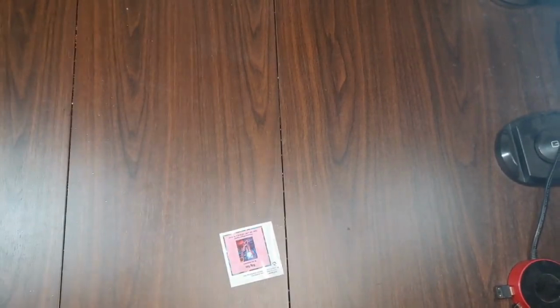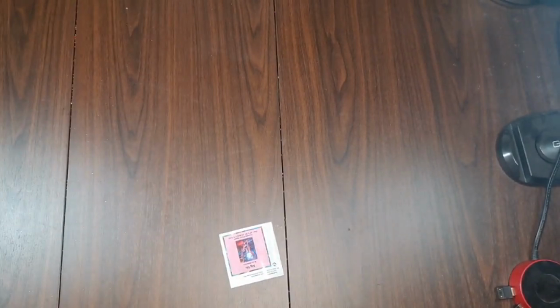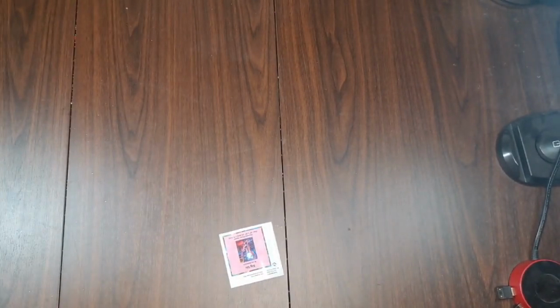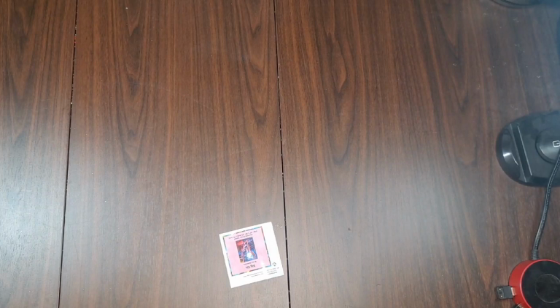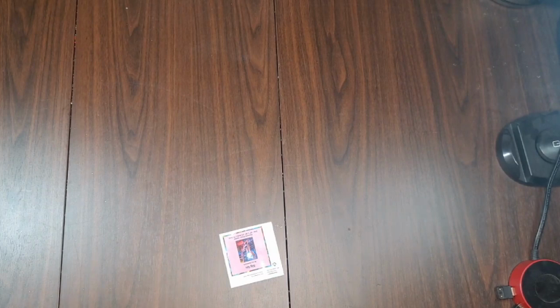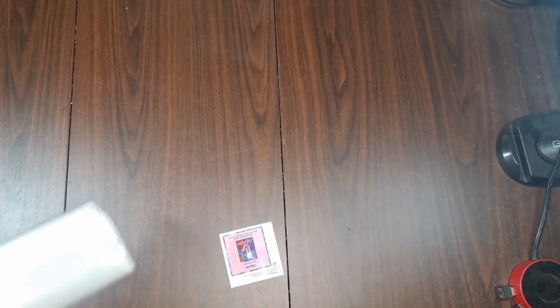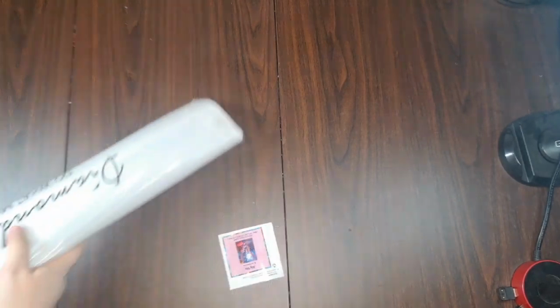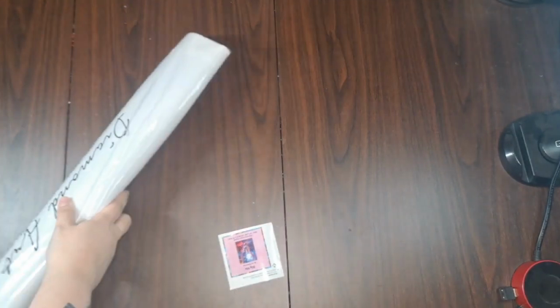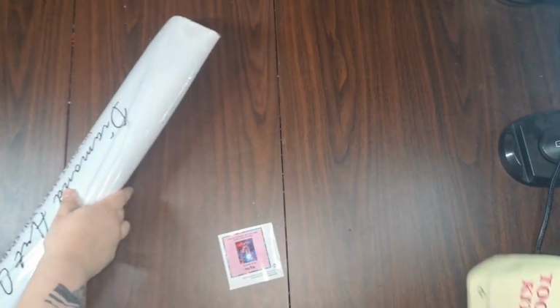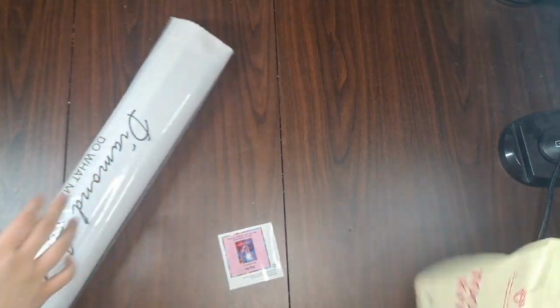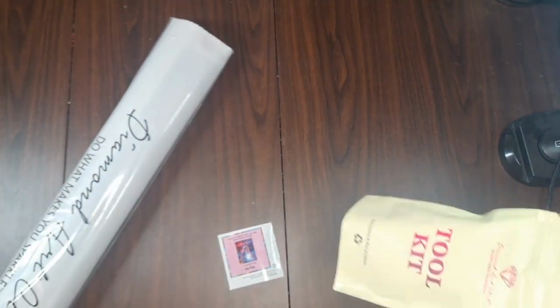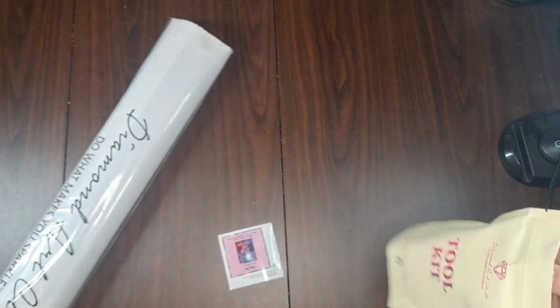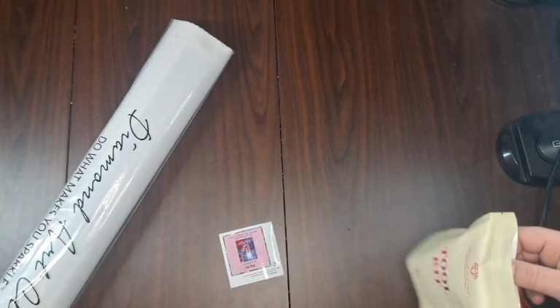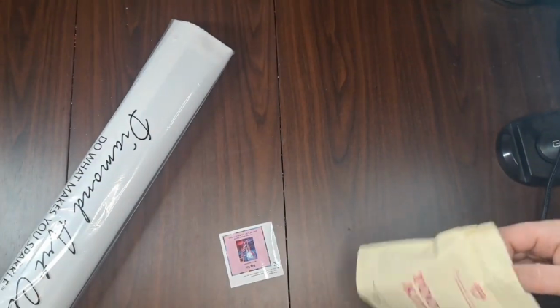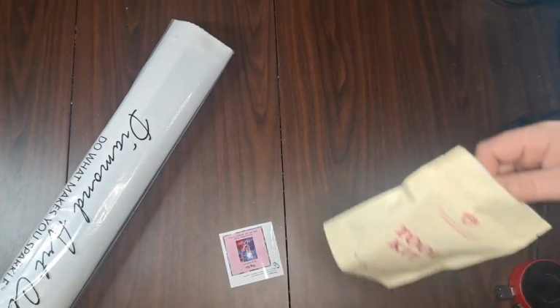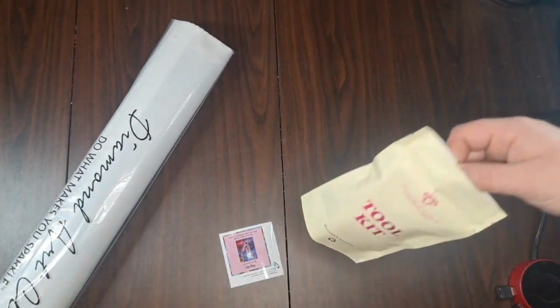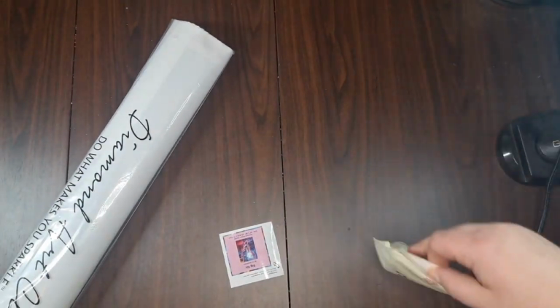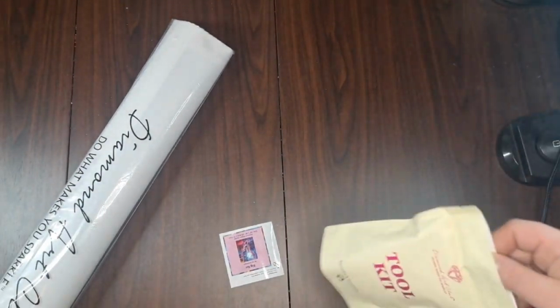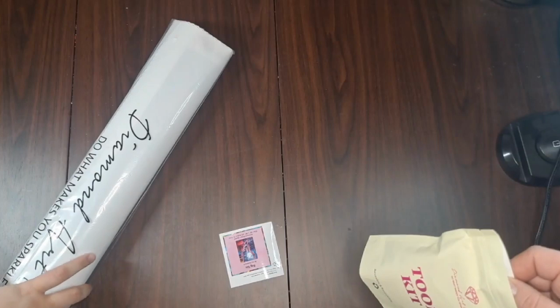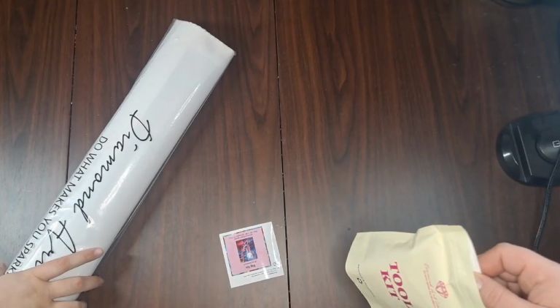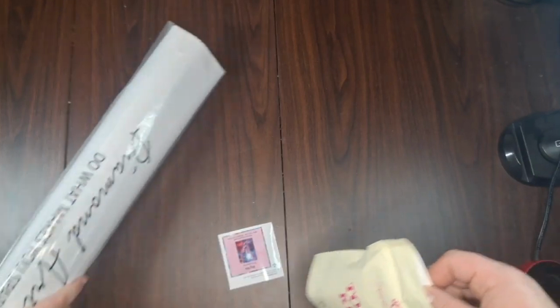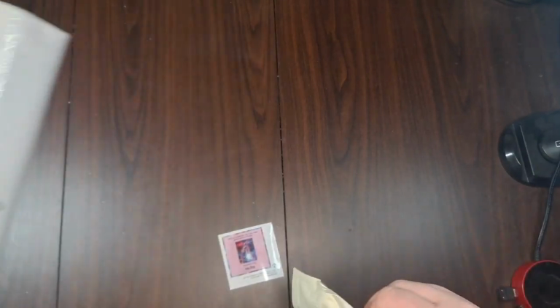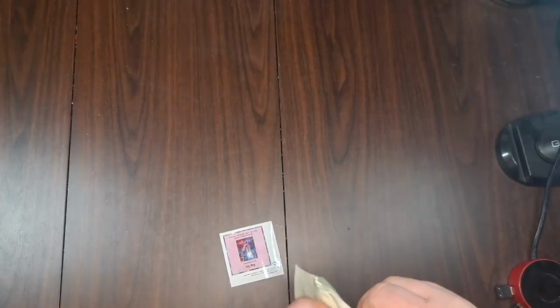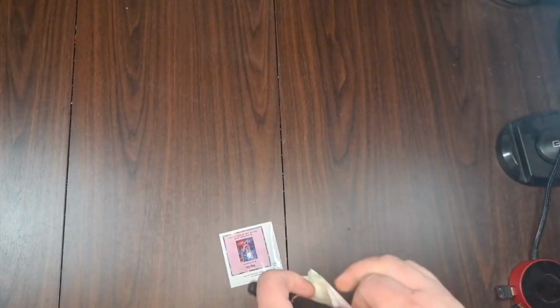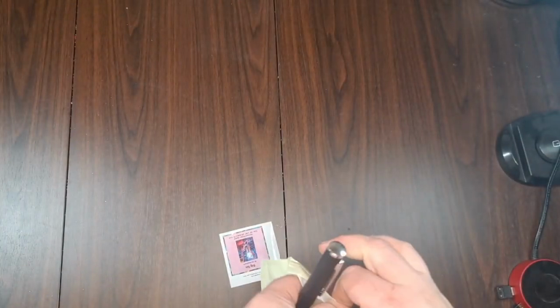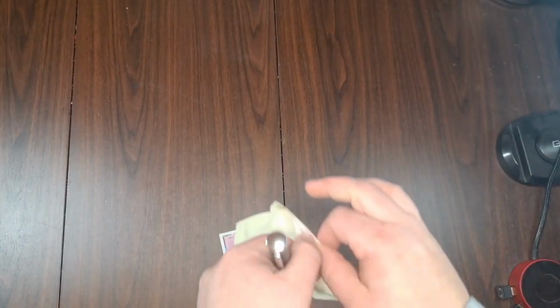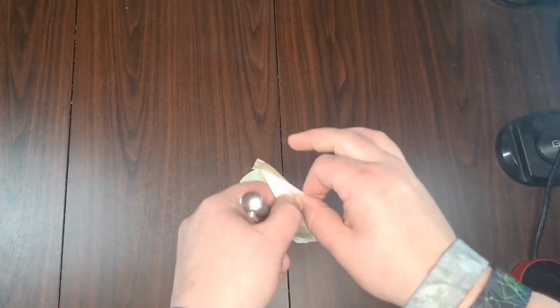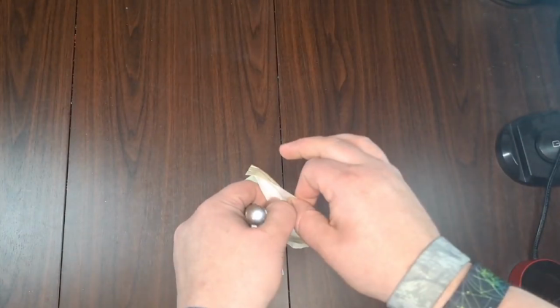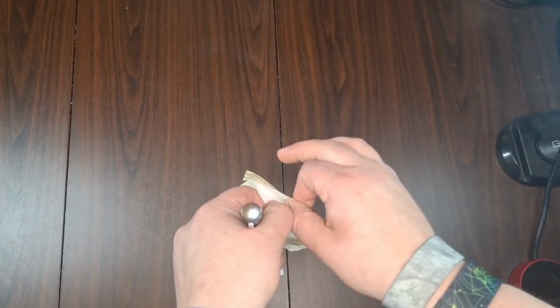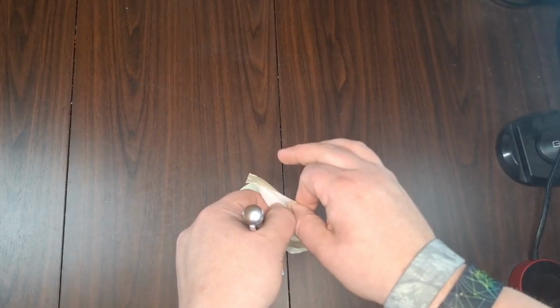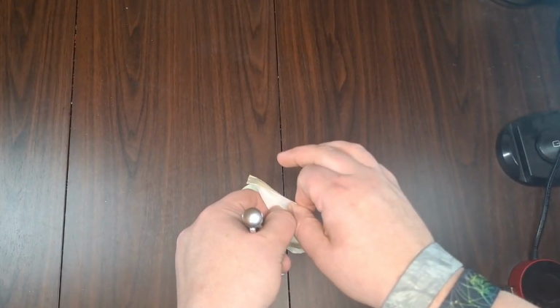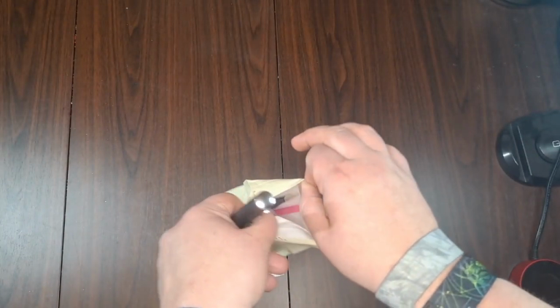I am notorious for thinking this is a rip-off strip and then ripping off the top, so I'm going to not do that and just open it properly.